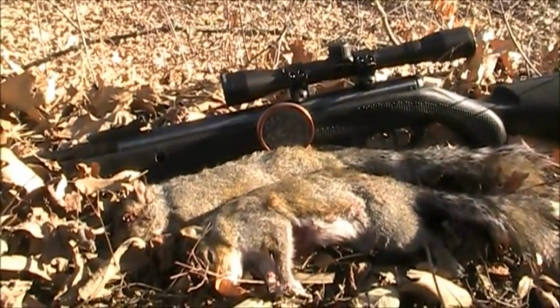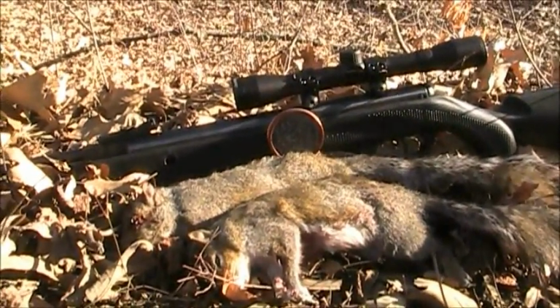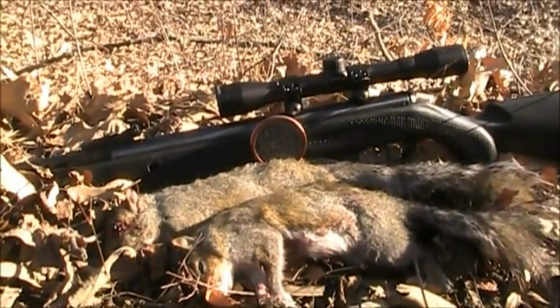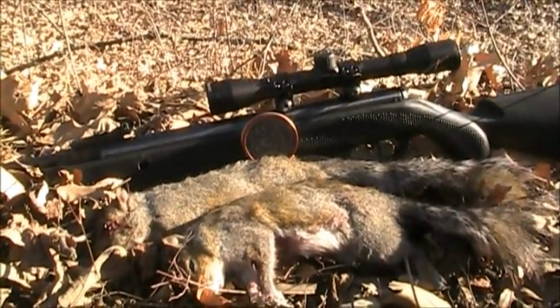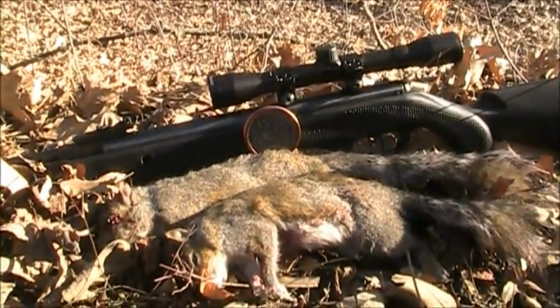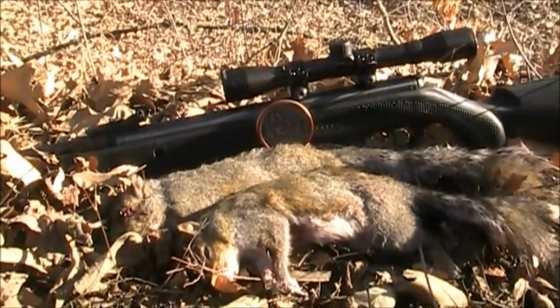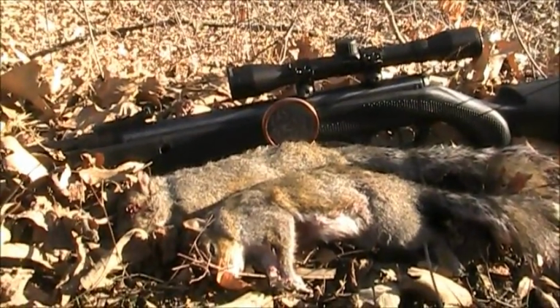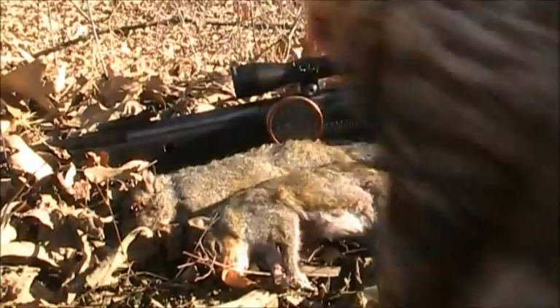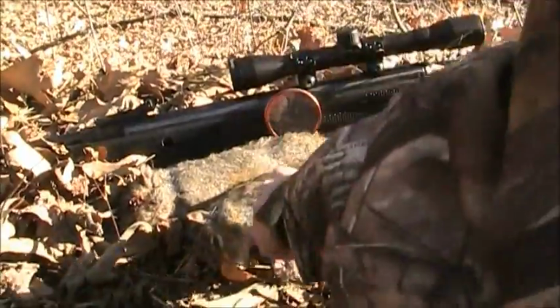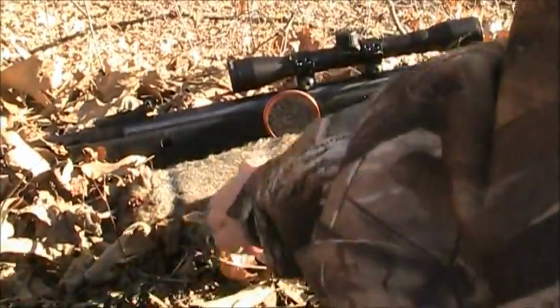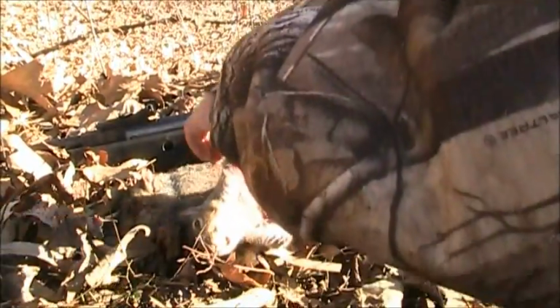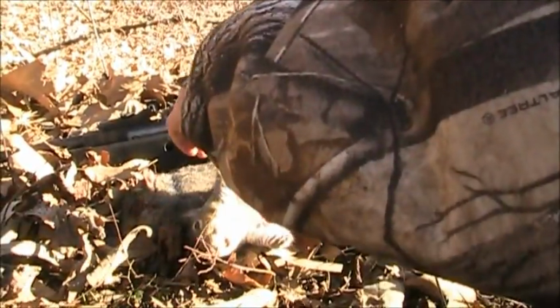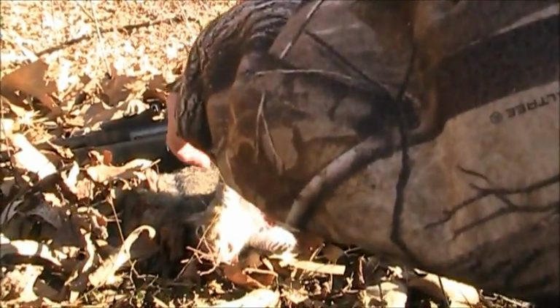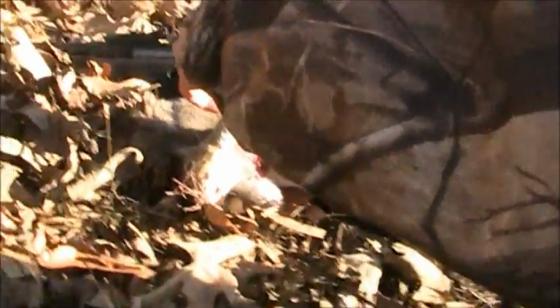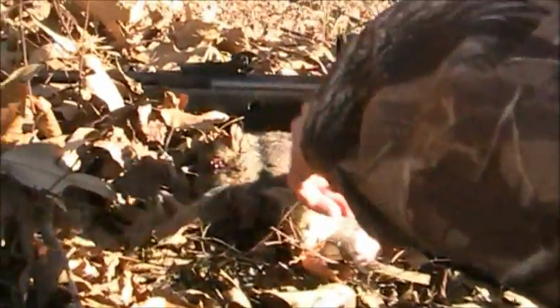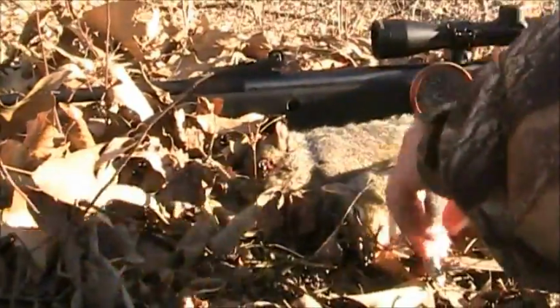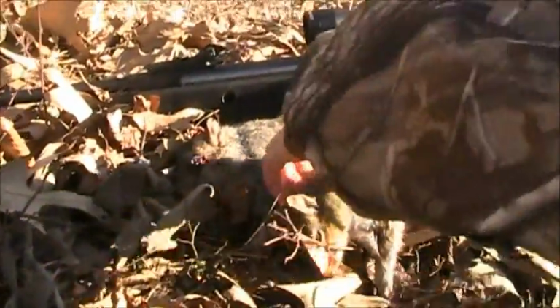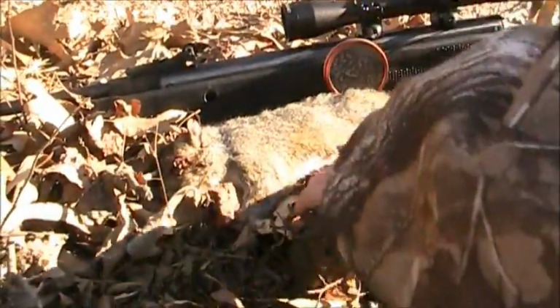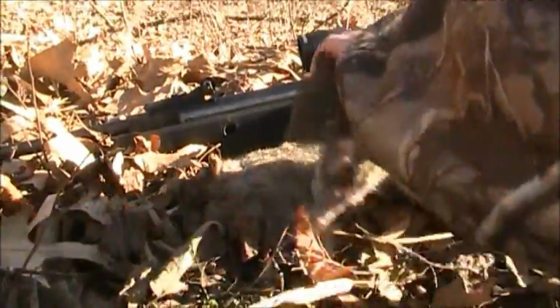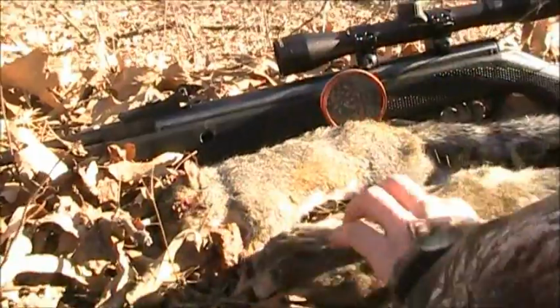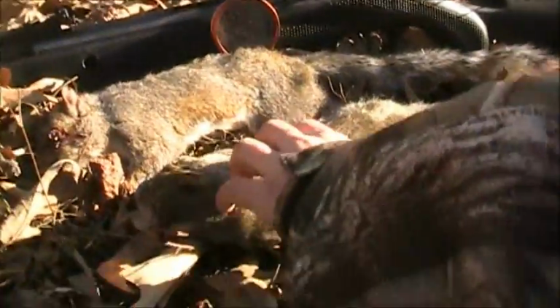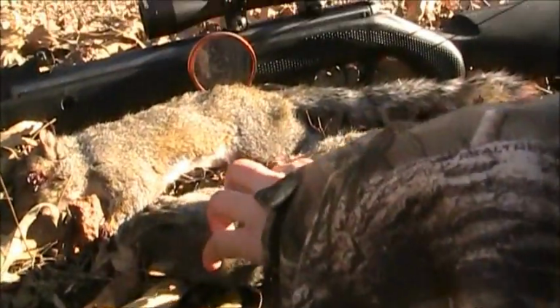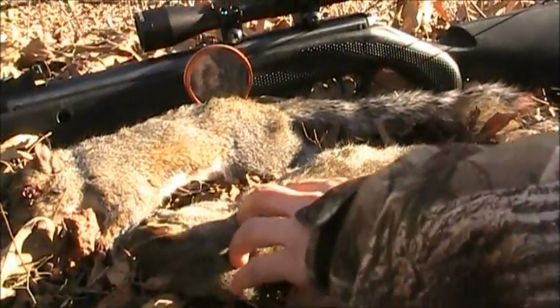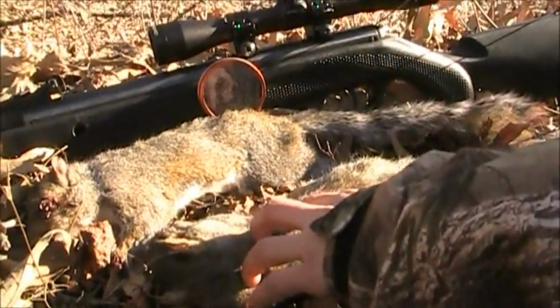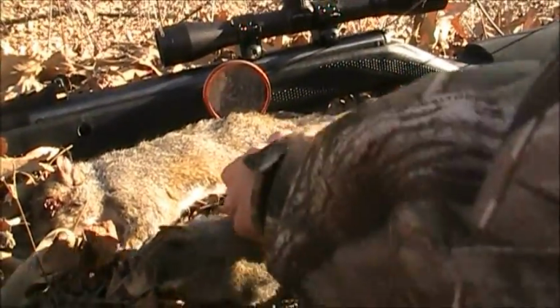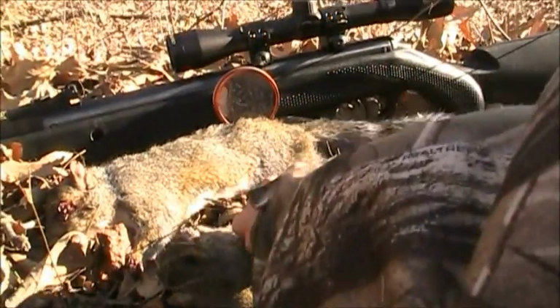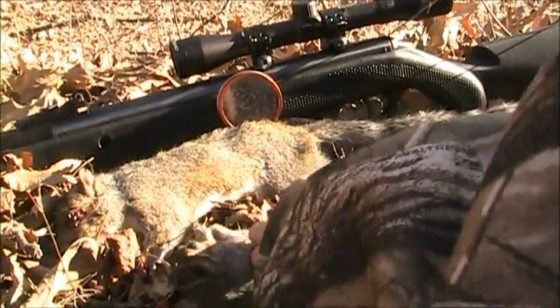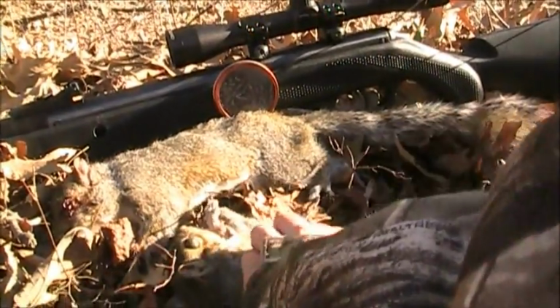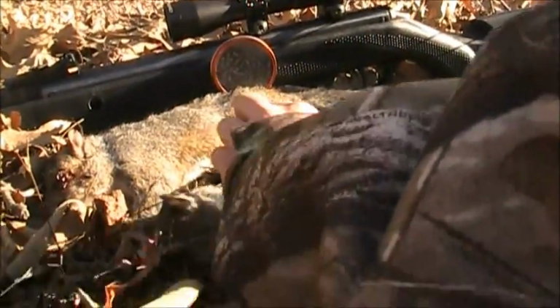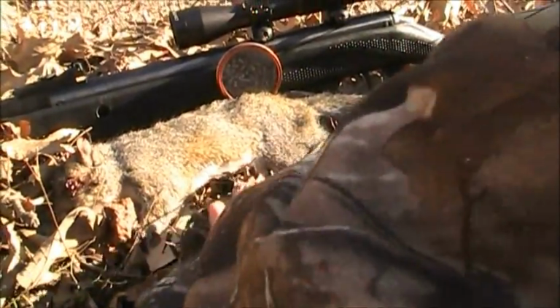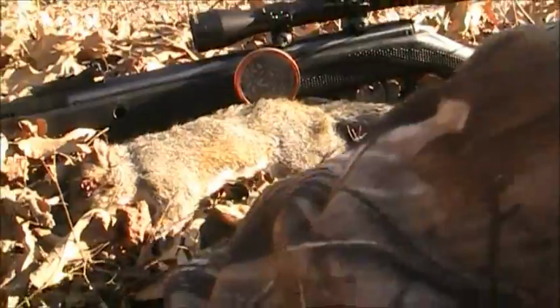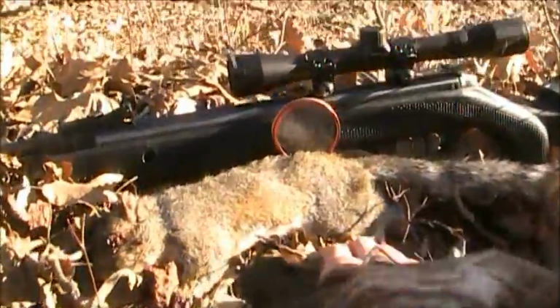These are two squirrels we've killed so far. This one was a heart shot by Wyatt, and the pellet is now that little lump right there — we'll get that out later.